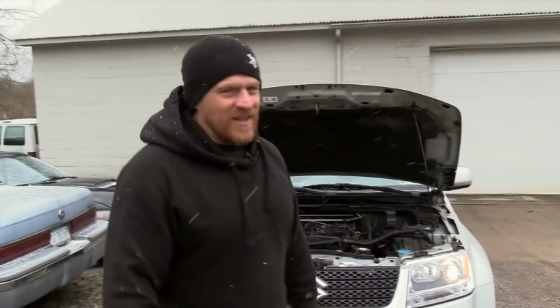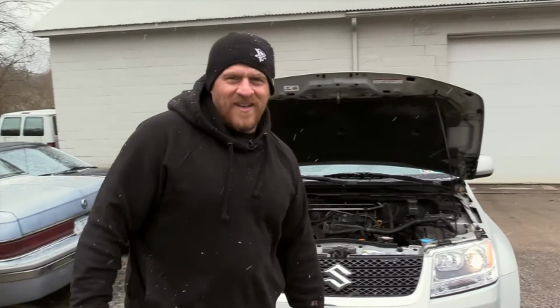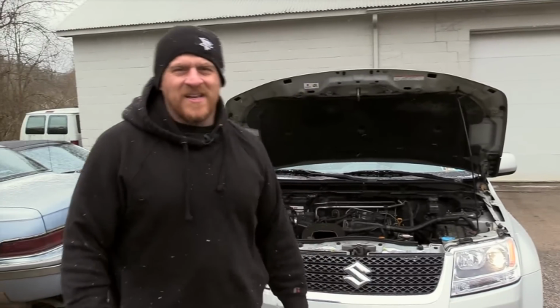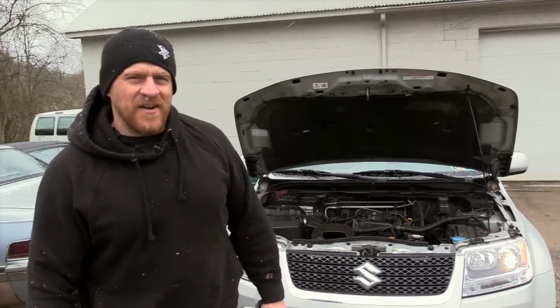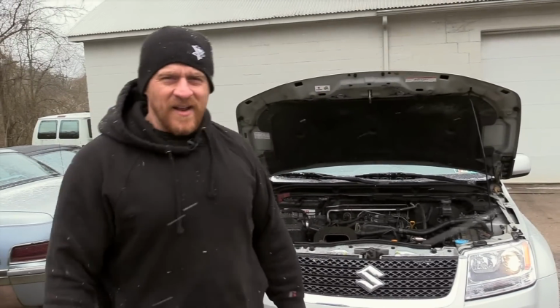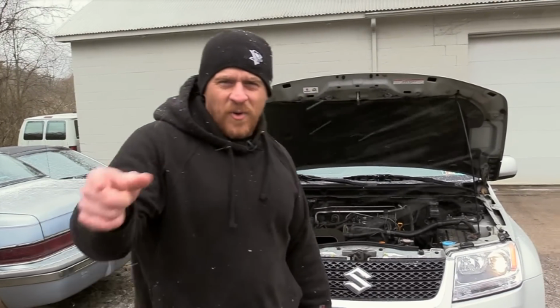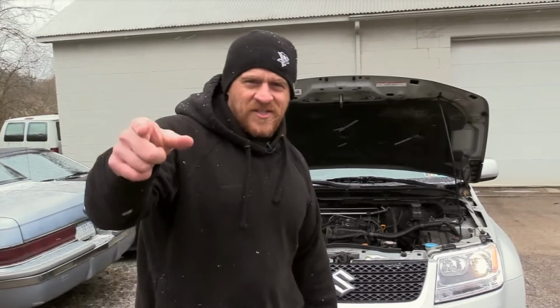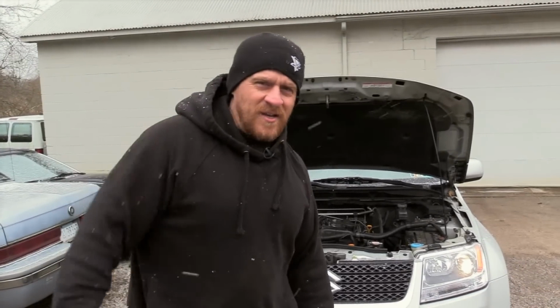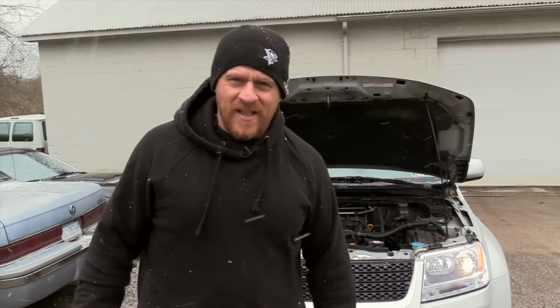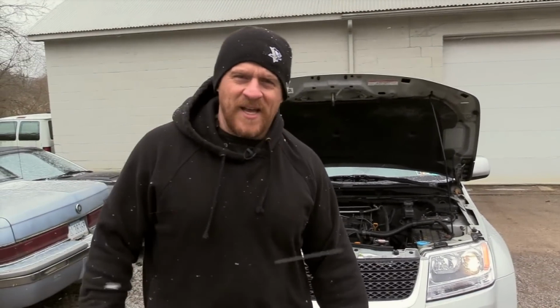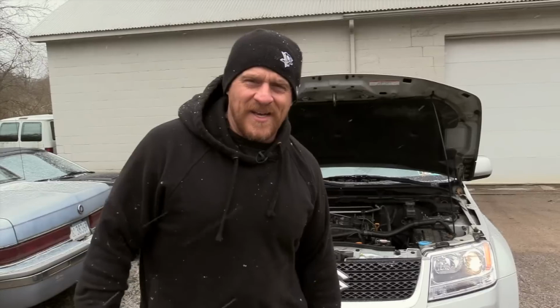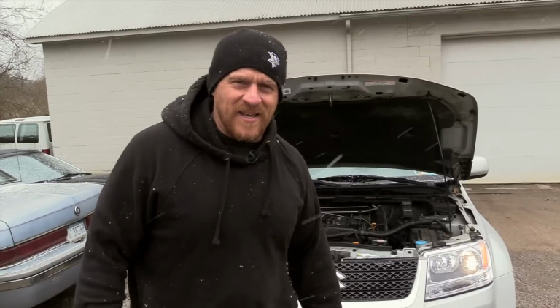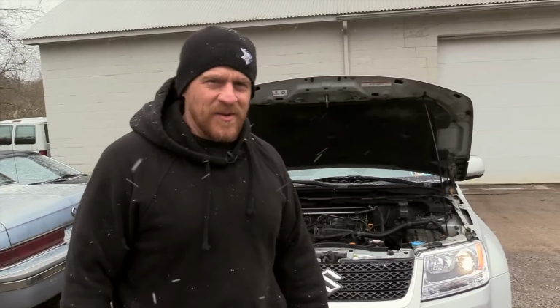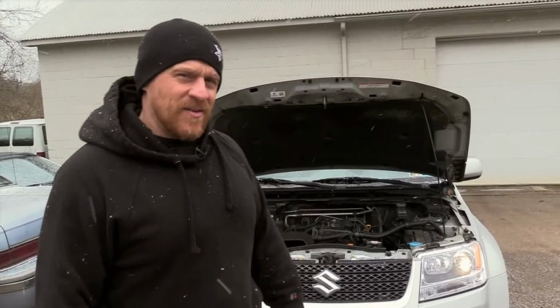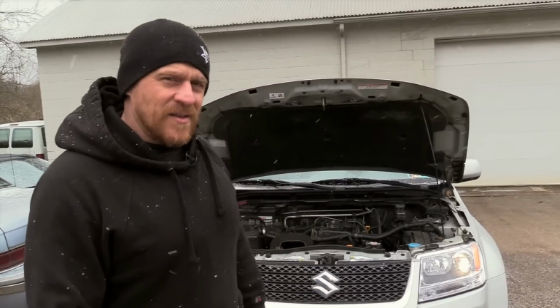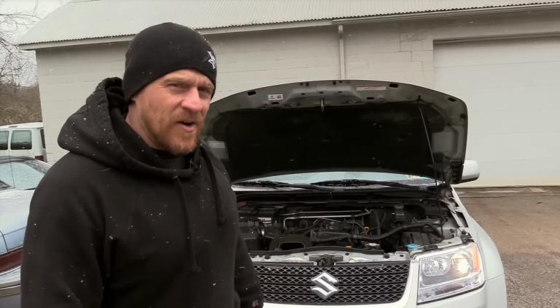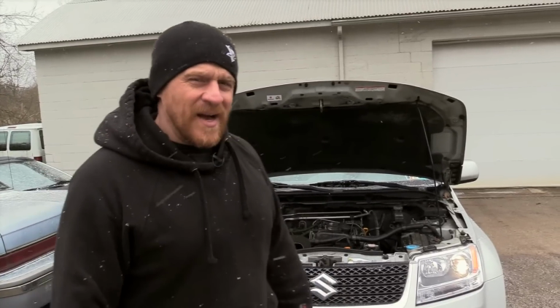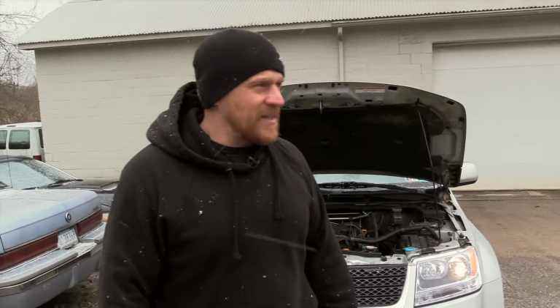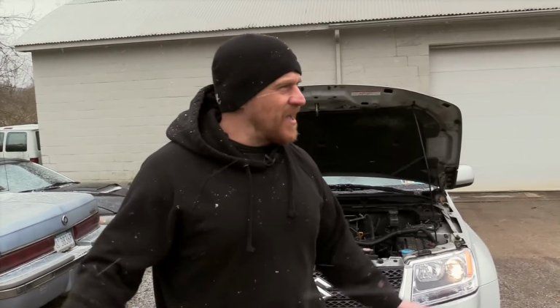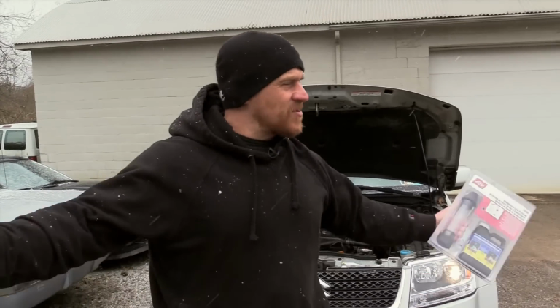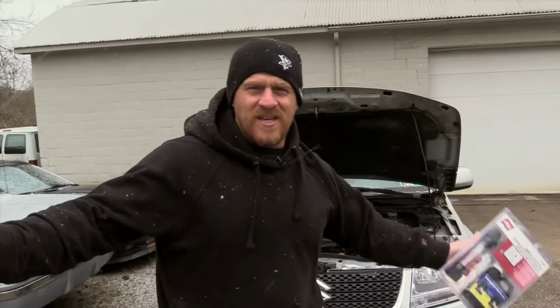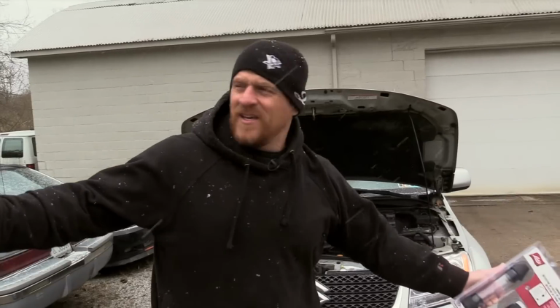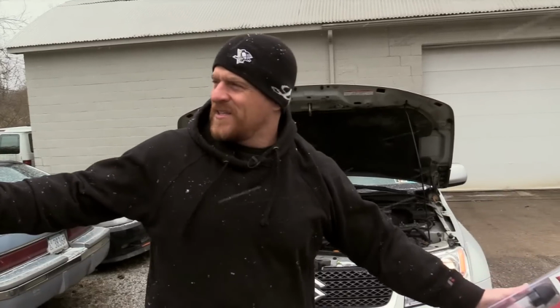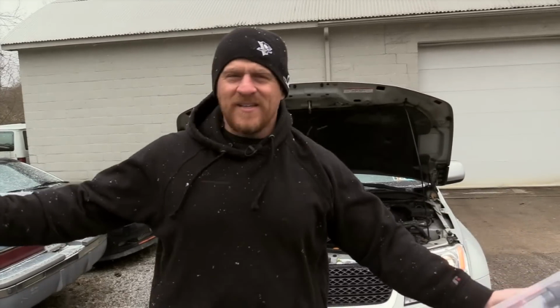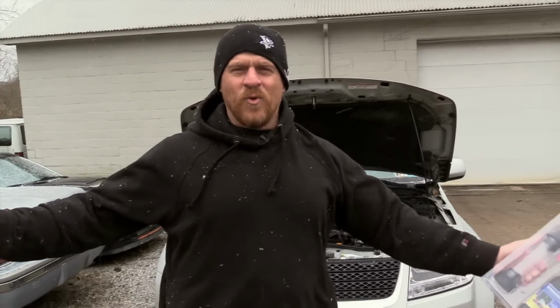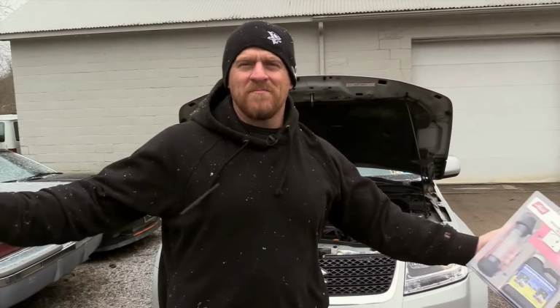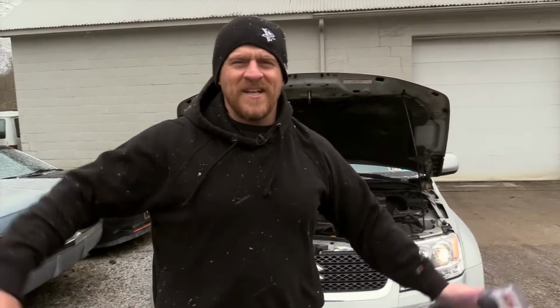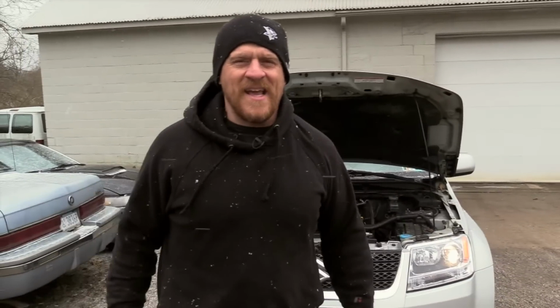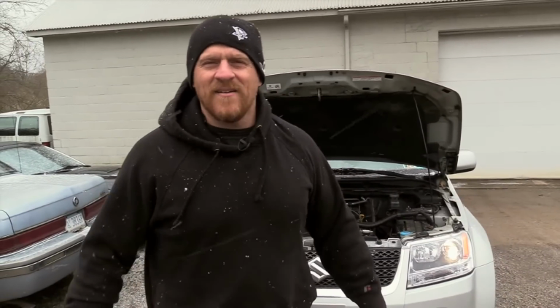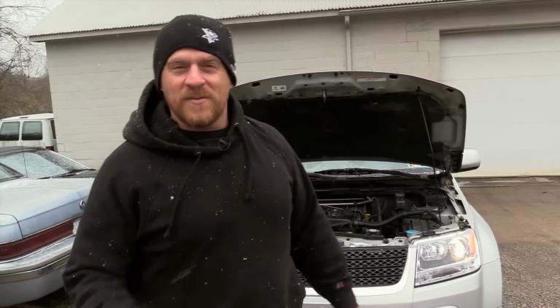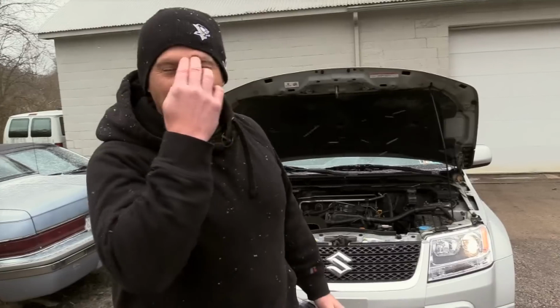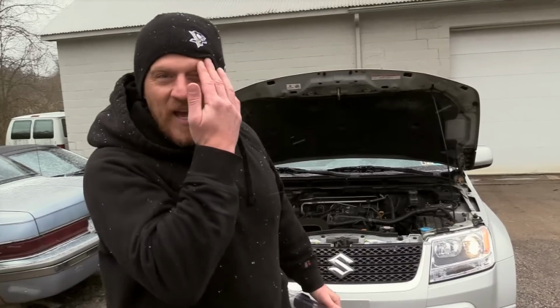Hey guys, Scanner Danner here with son Caleb Danner behind the camera. Thank you for helping me out again today. As you can see, it is a nice, warm, sunny day here in Pittsburgh, Pennsylvania.